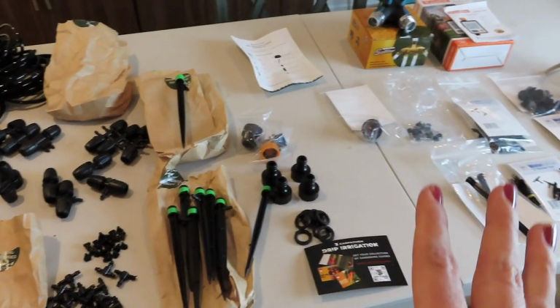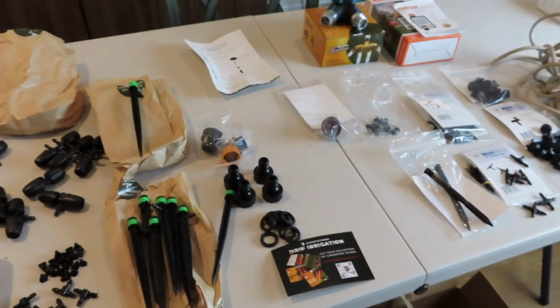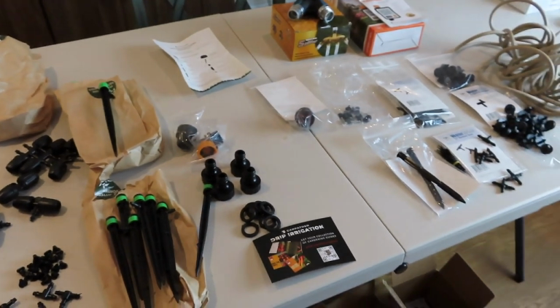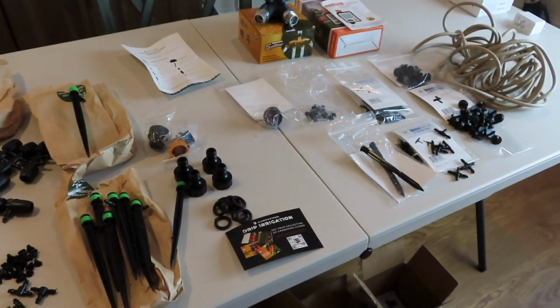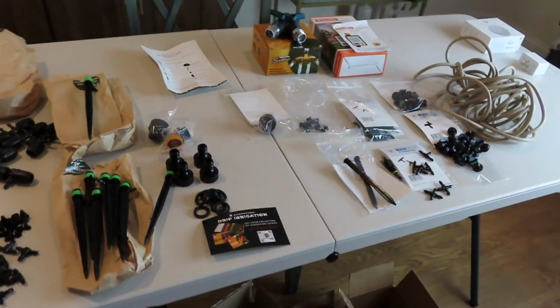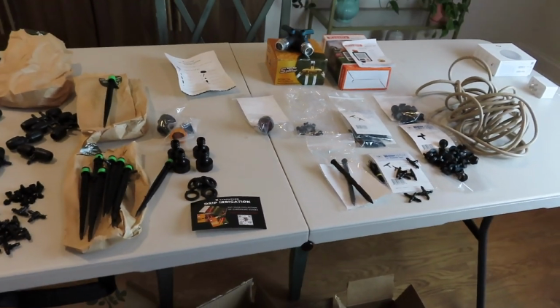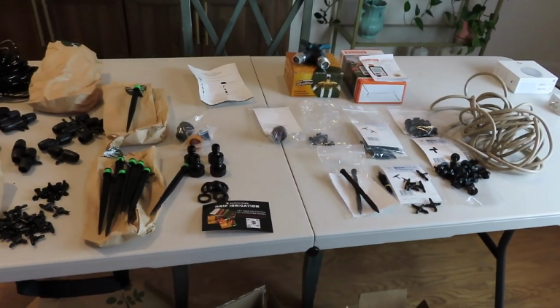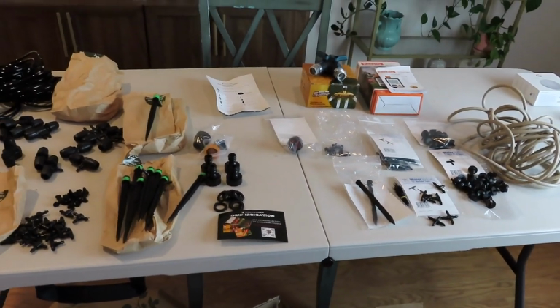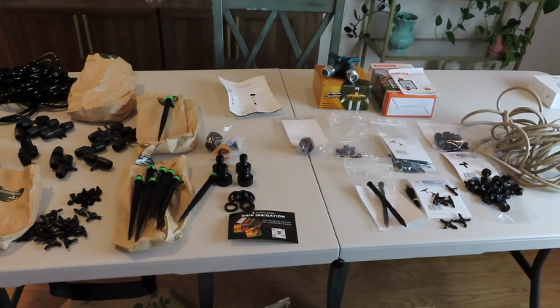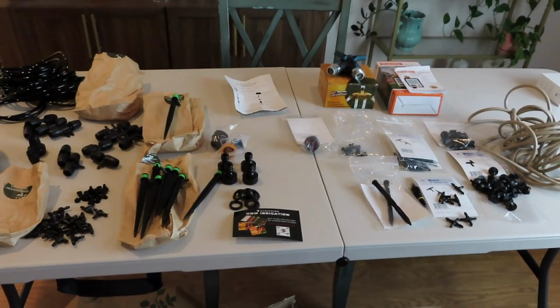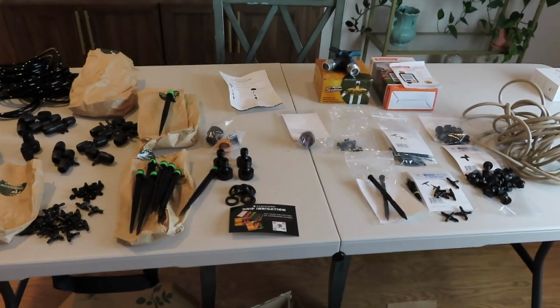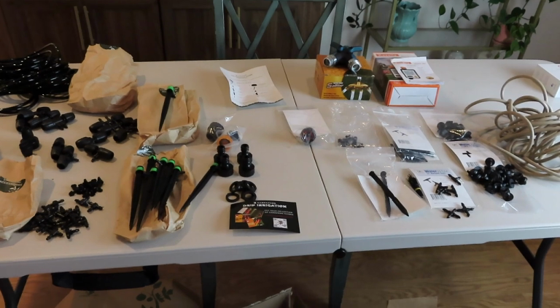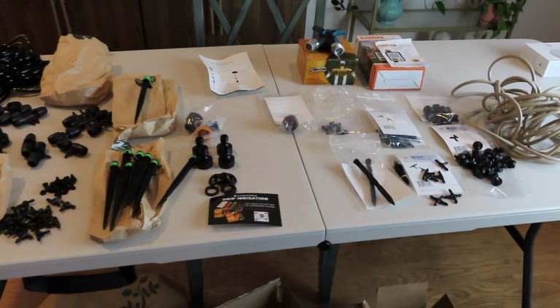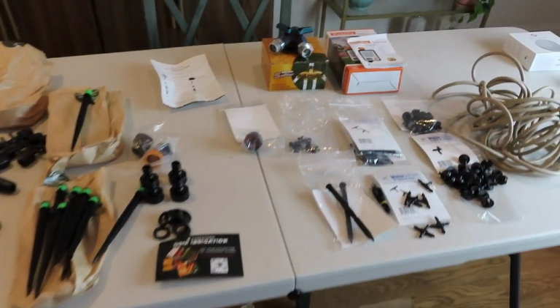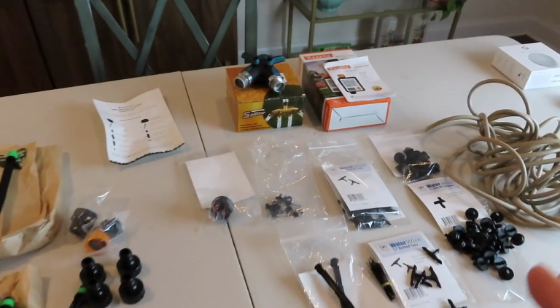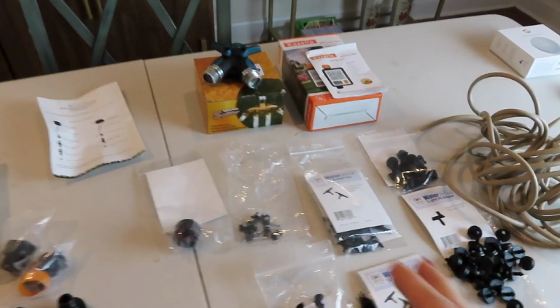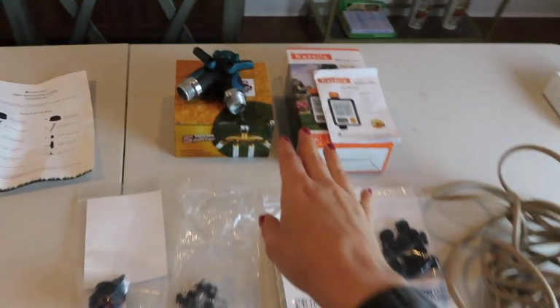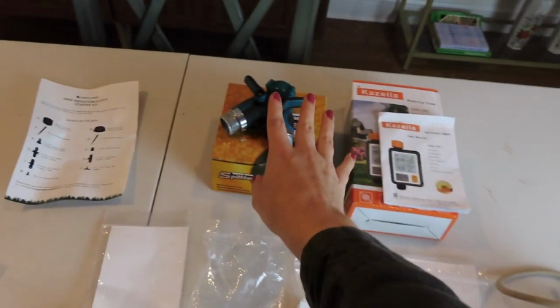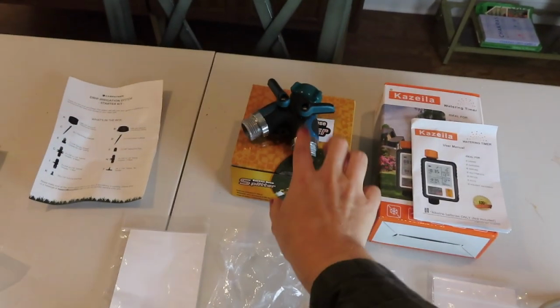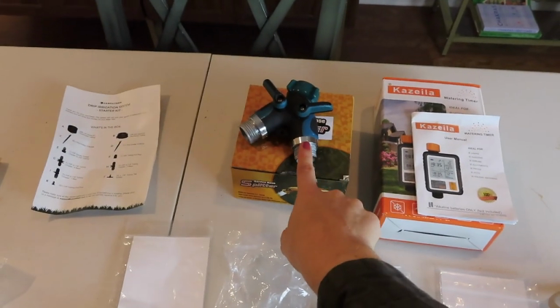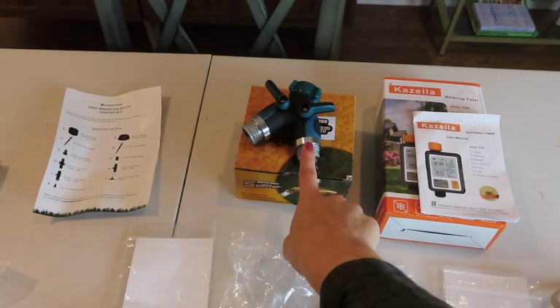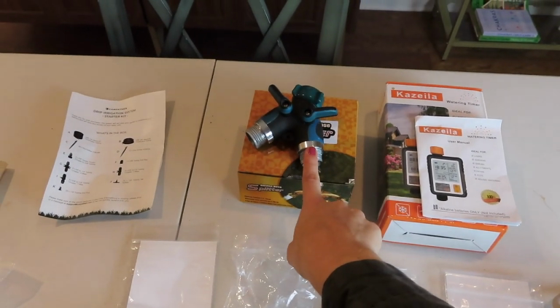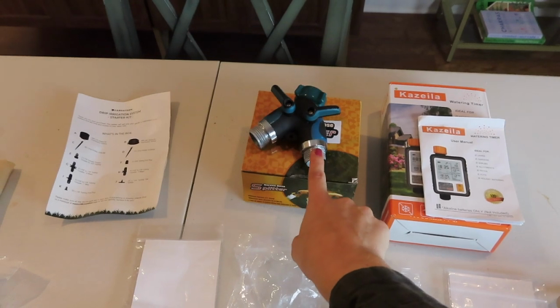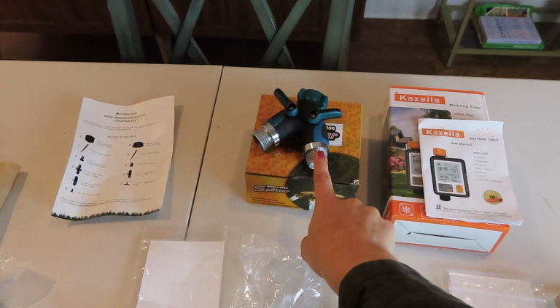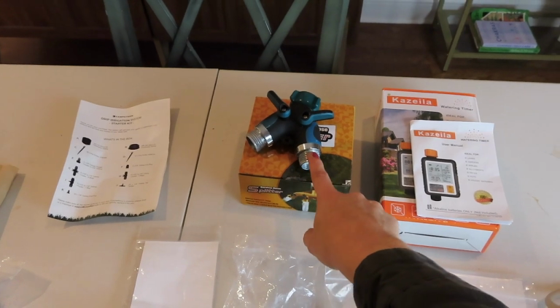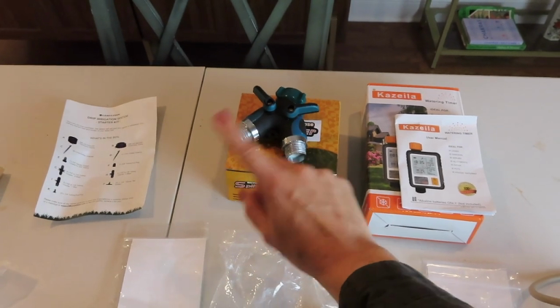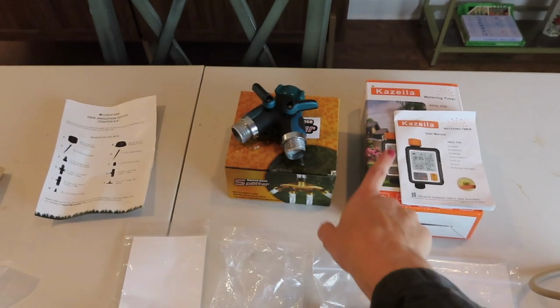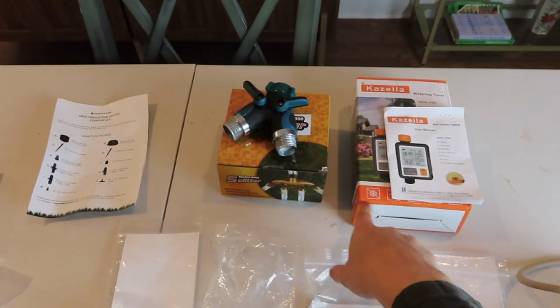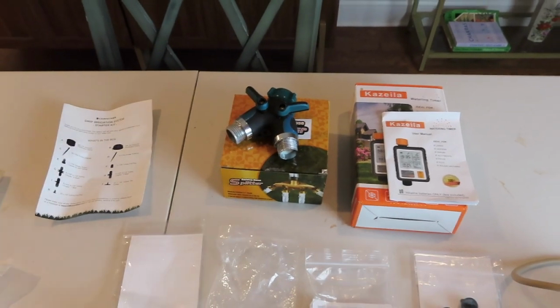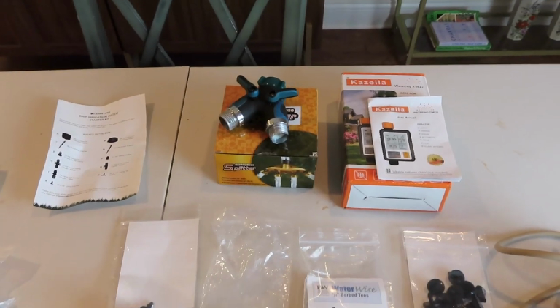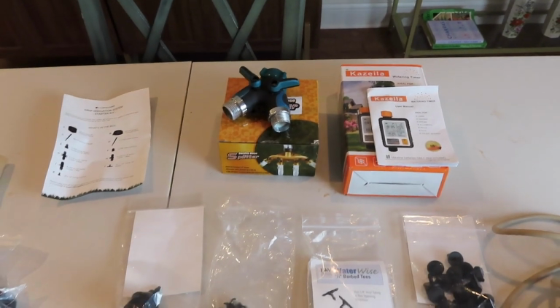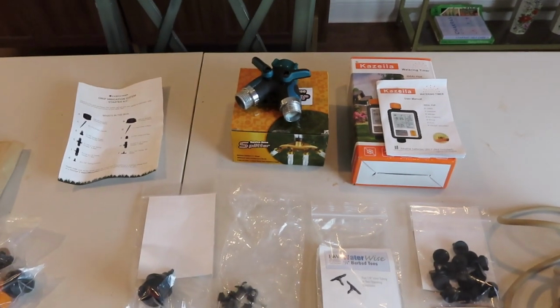So that's a good summary of those two systems — let me know if you have any questions on them. I also have a hose splitter that I used last year, but I needed more, so I'll show you what that looks like outside along with the timers I'm using.